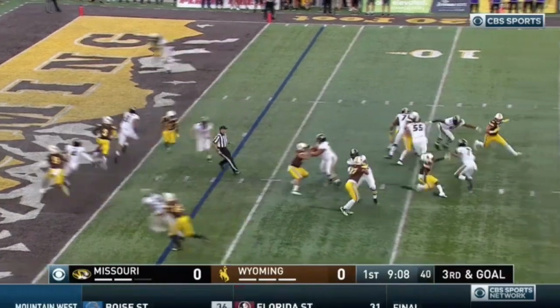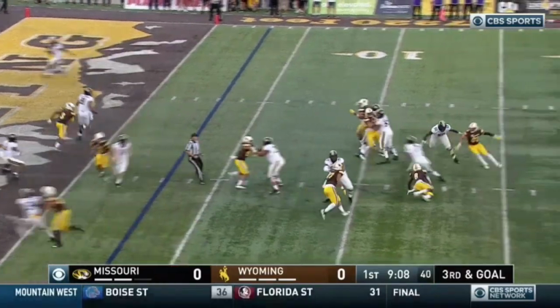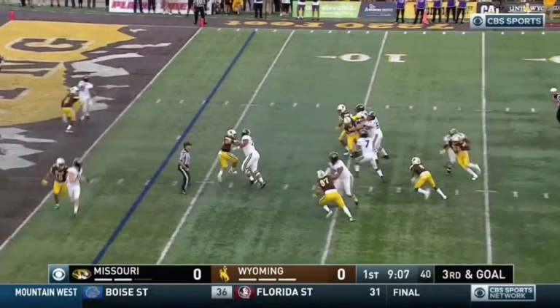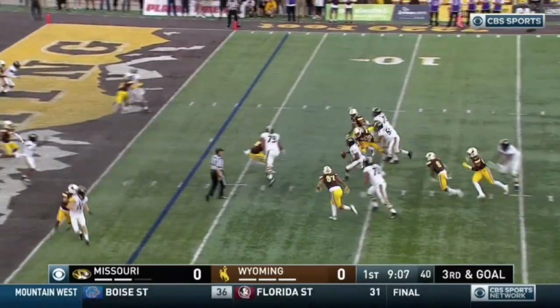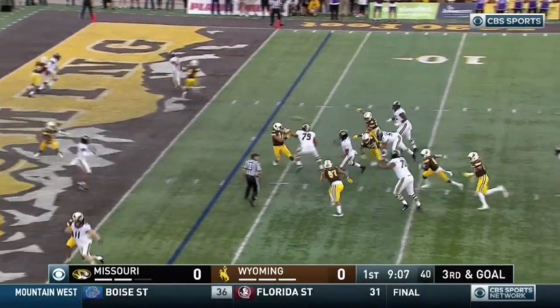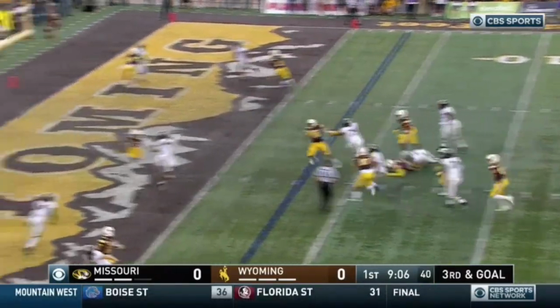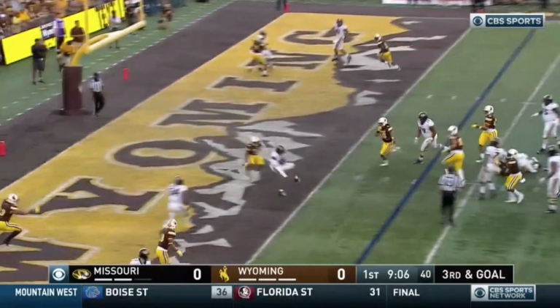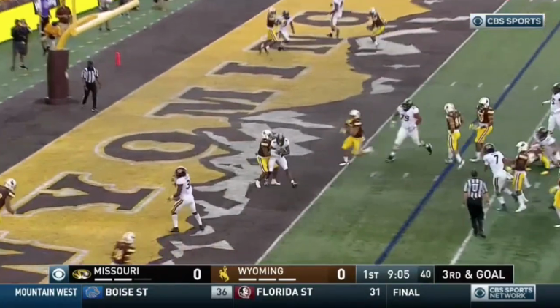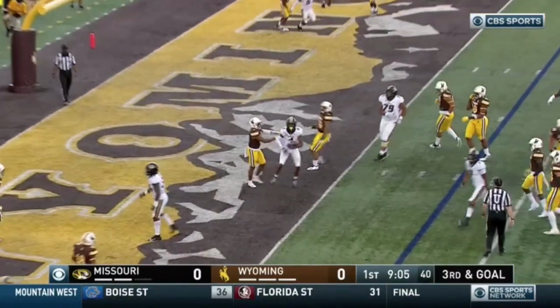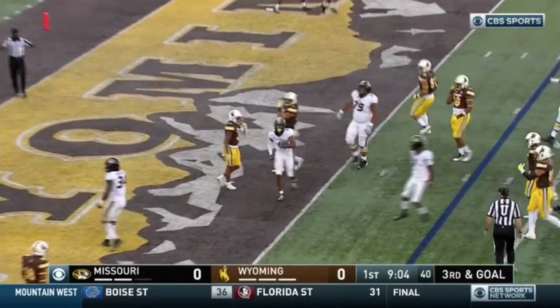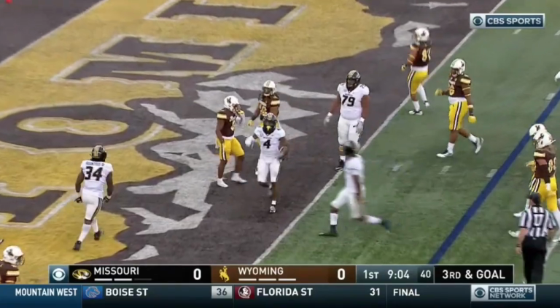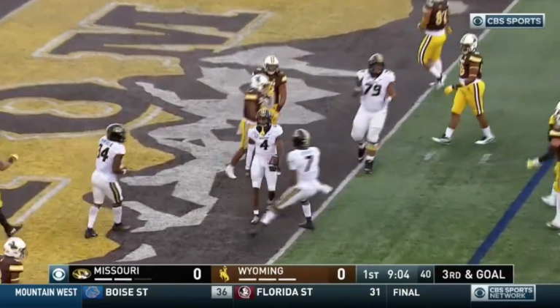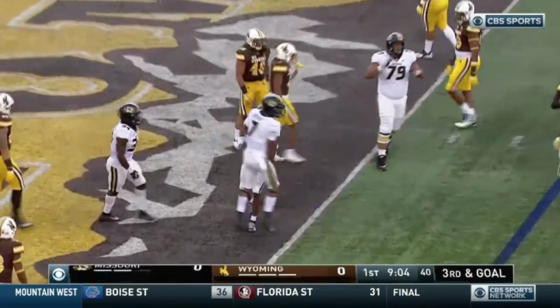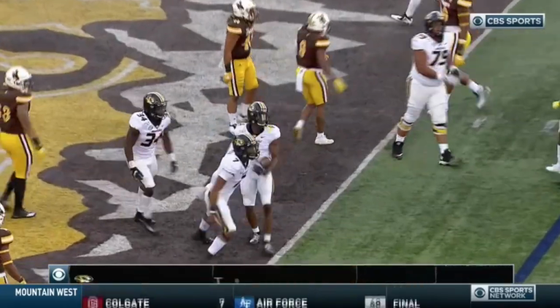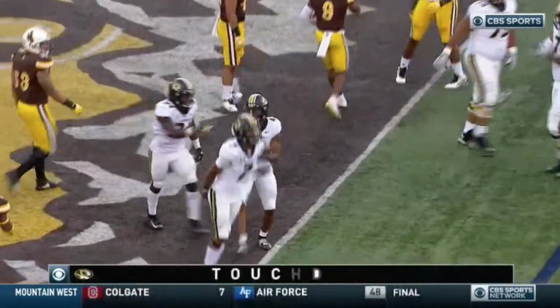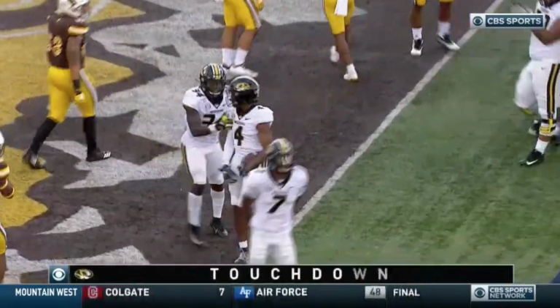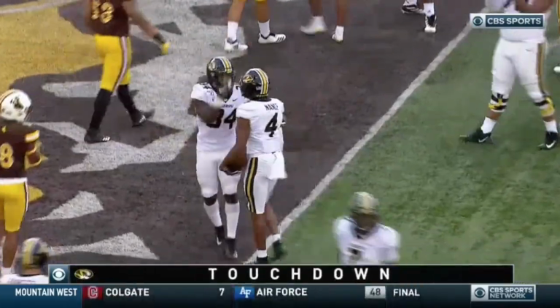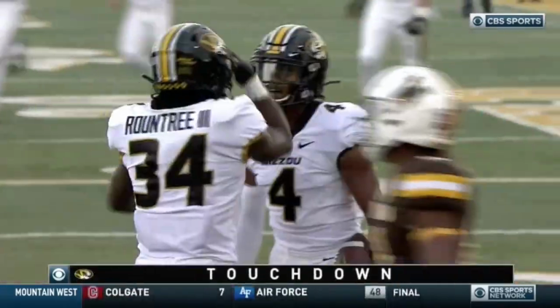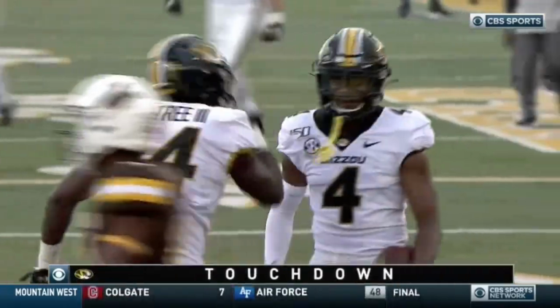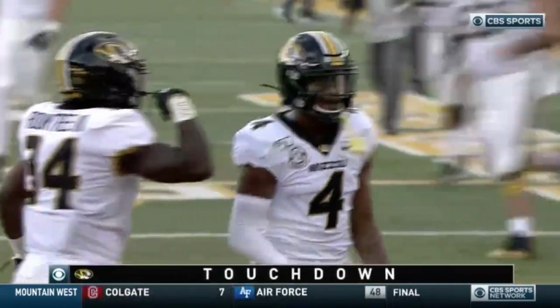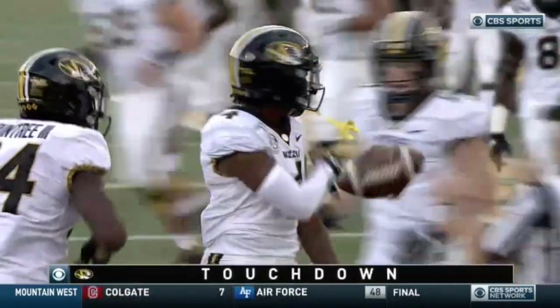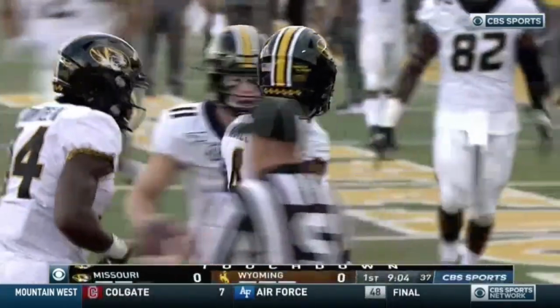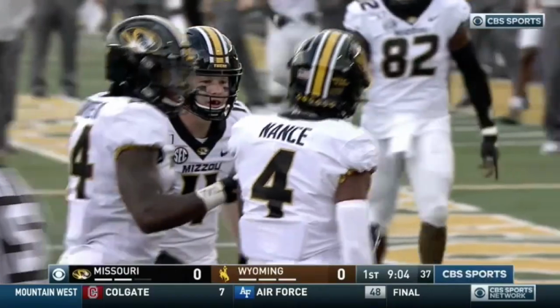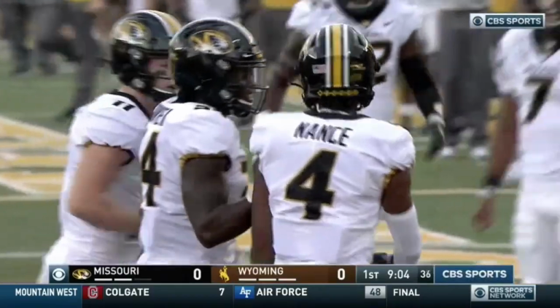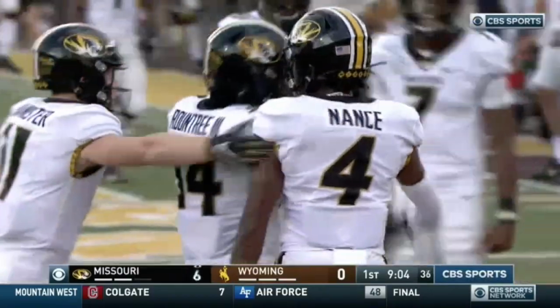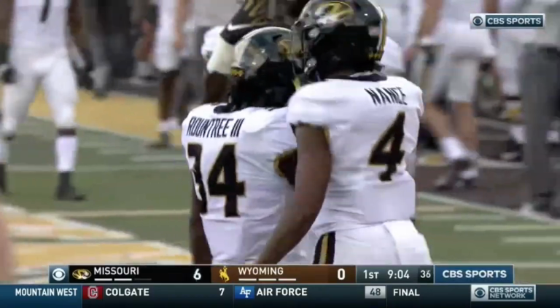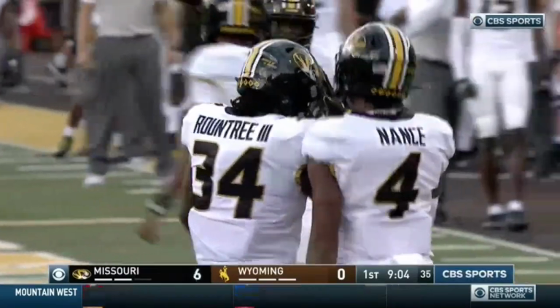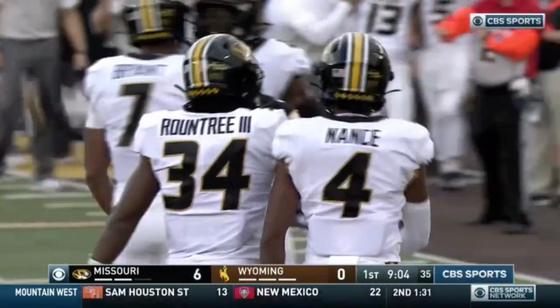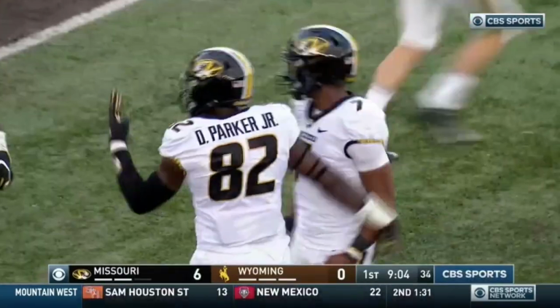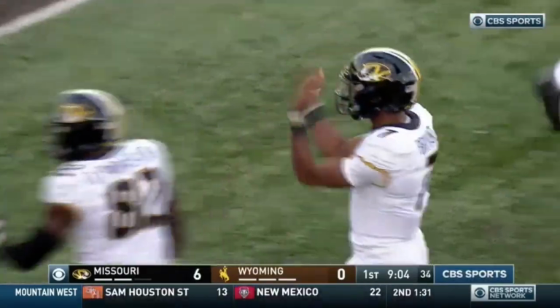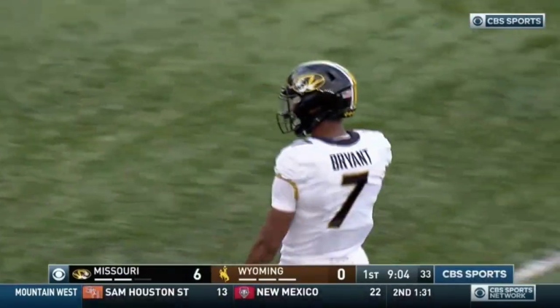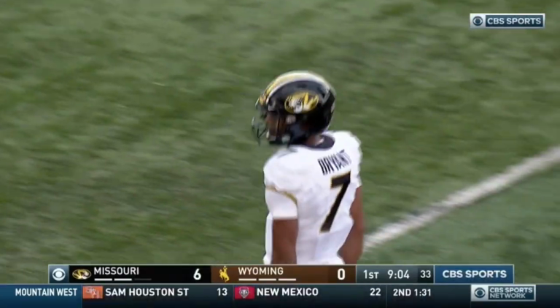Third and goal, heavy pressure. Brian steps up, tosses — touchdown Mizzou! Bryant to Nance, and the Kelly Bryant era at Mizzou opens with a touchdown drive.